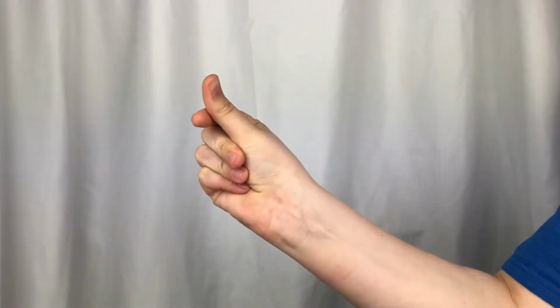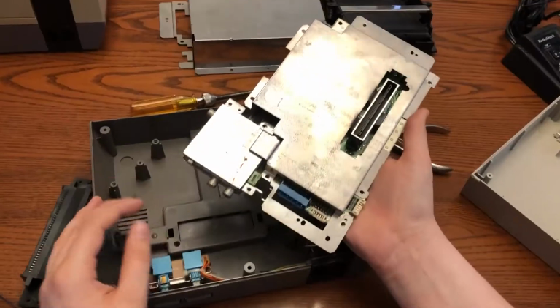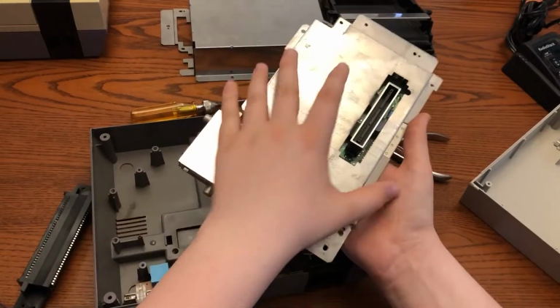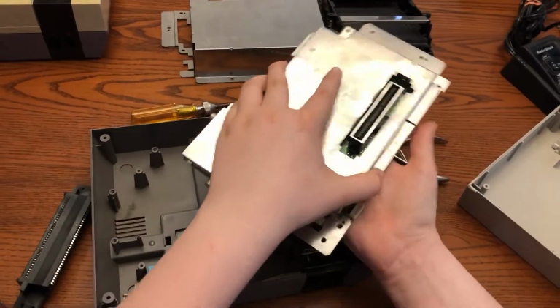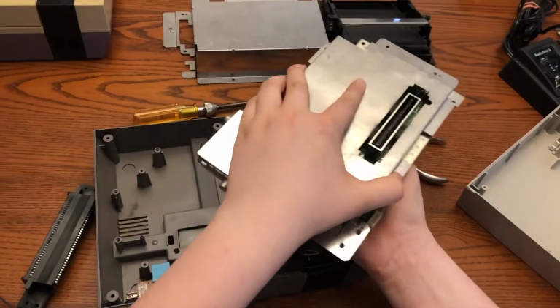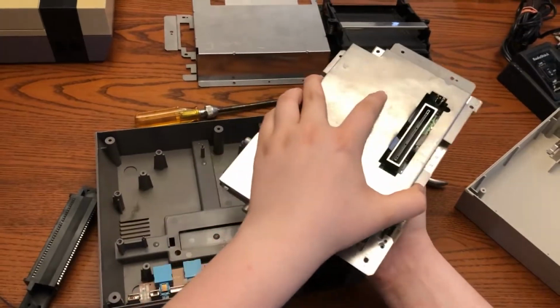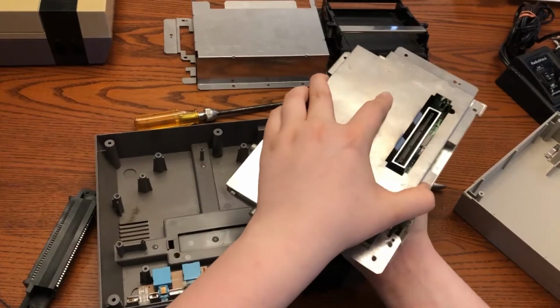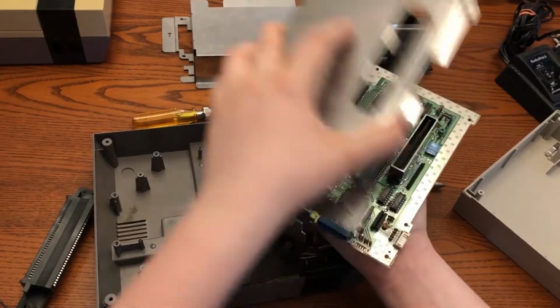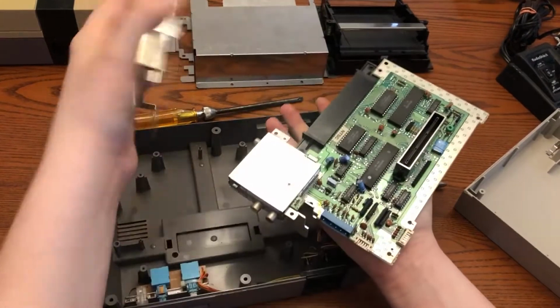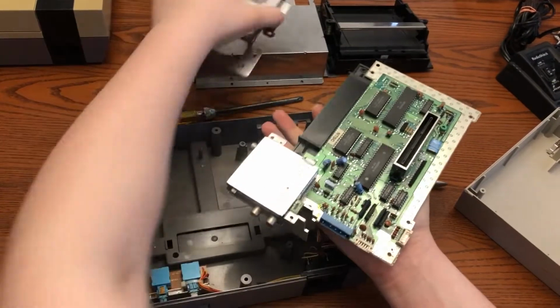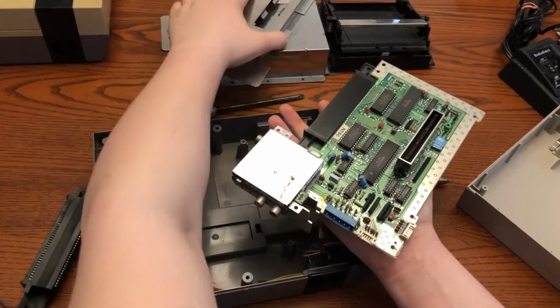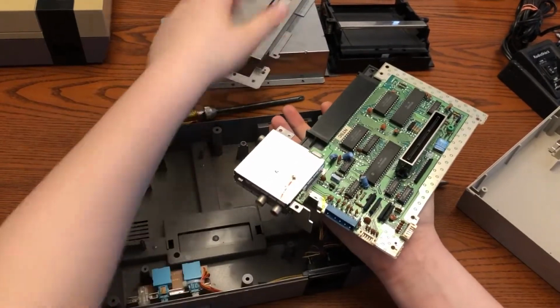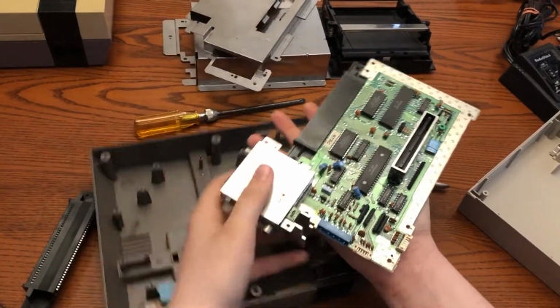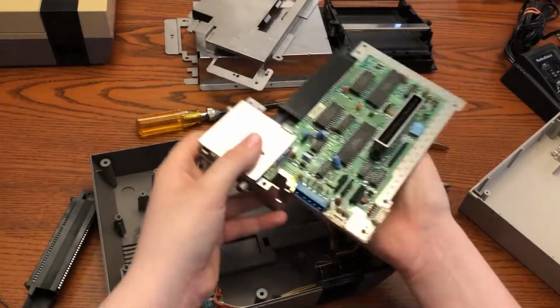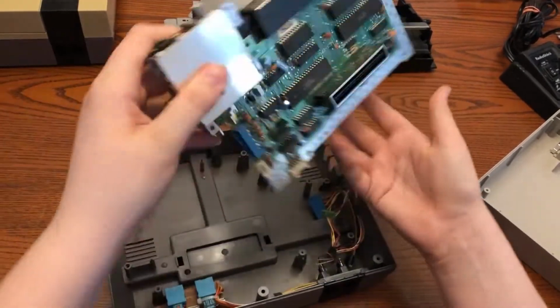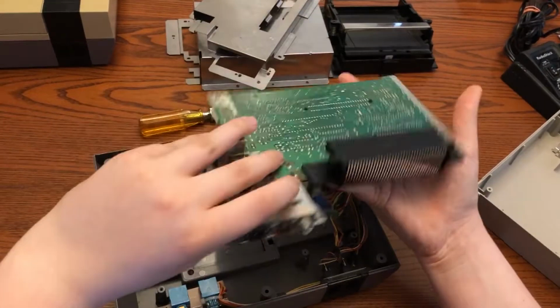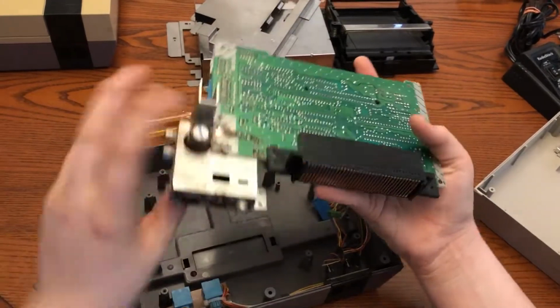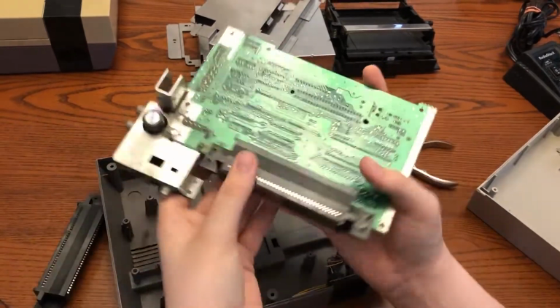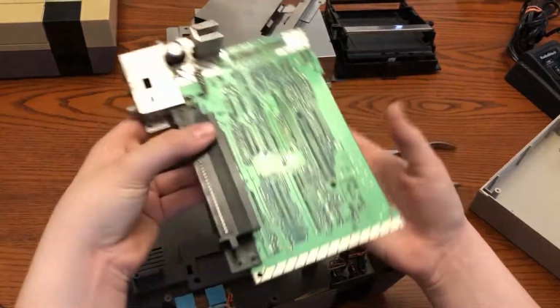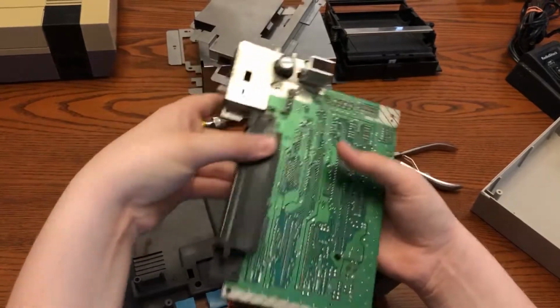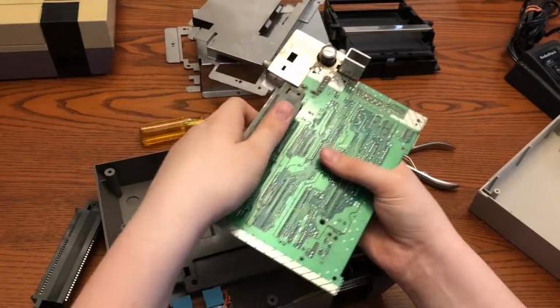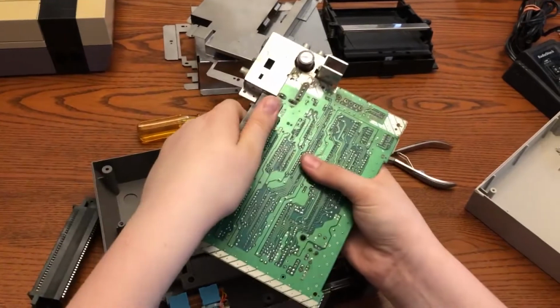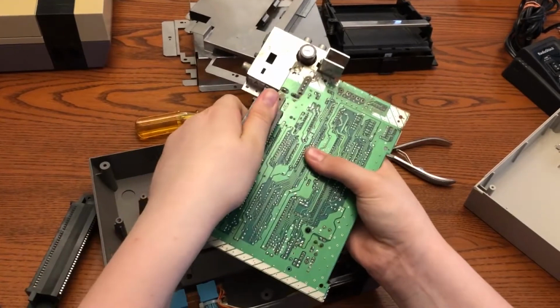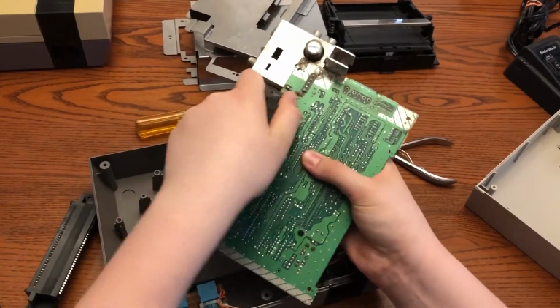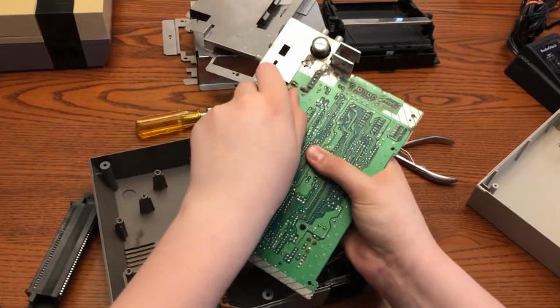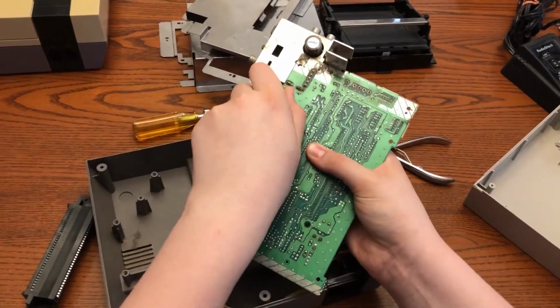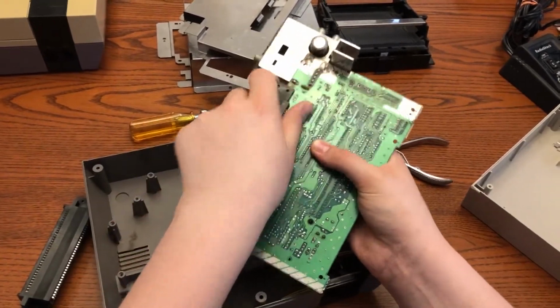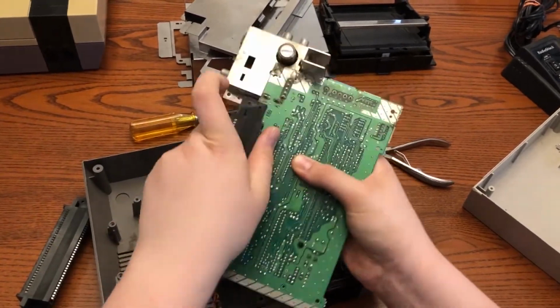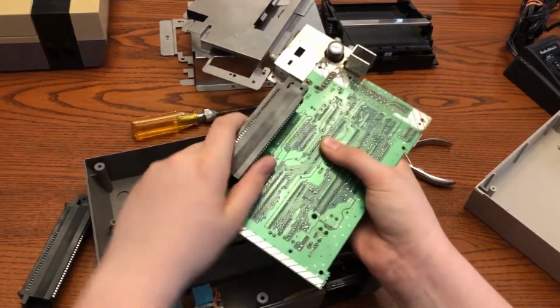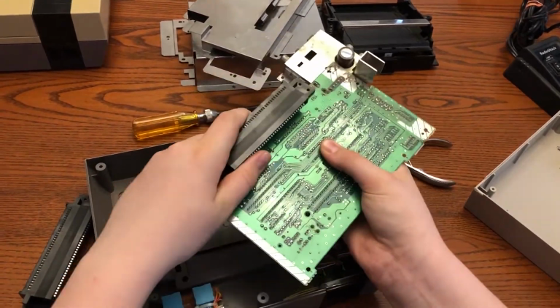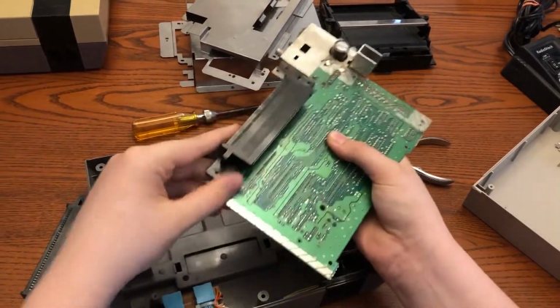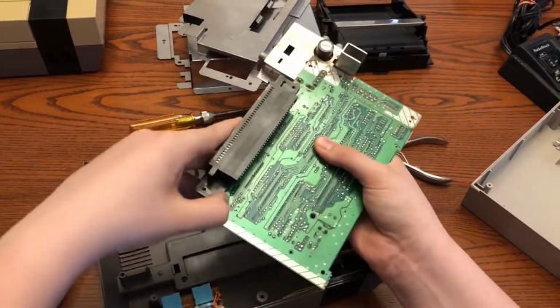That took me a while, so I just did a quick cut there. Once that is done, you're going to remove the bottom heat shield and pull off the old 72-pin connector, as you can see there.